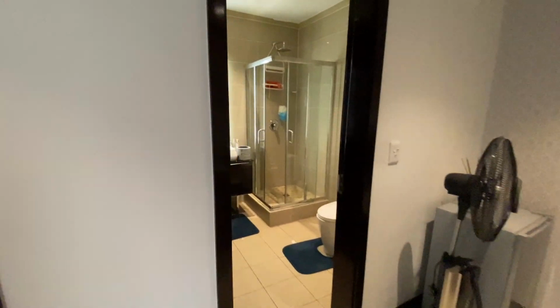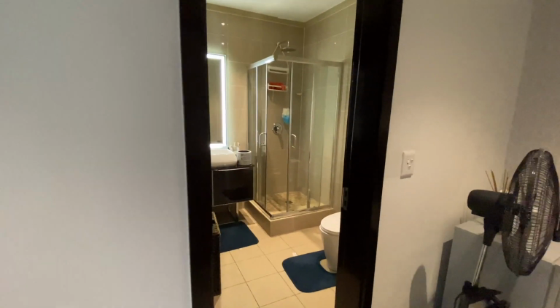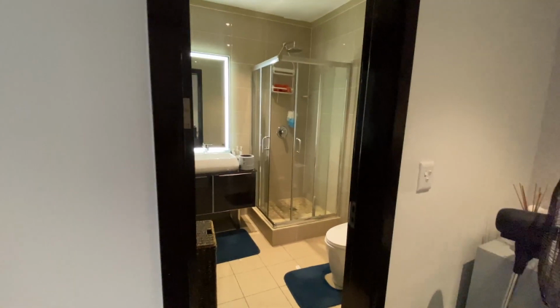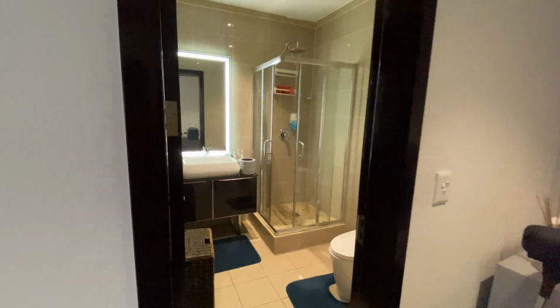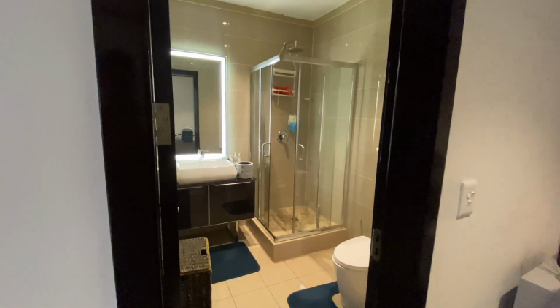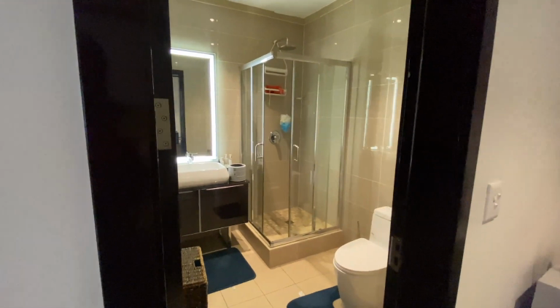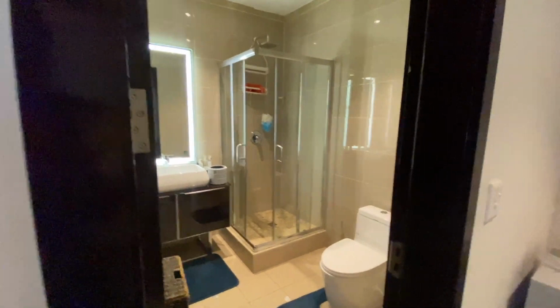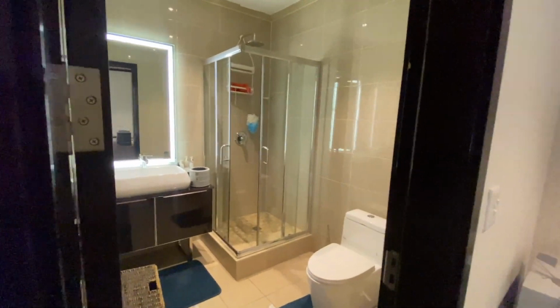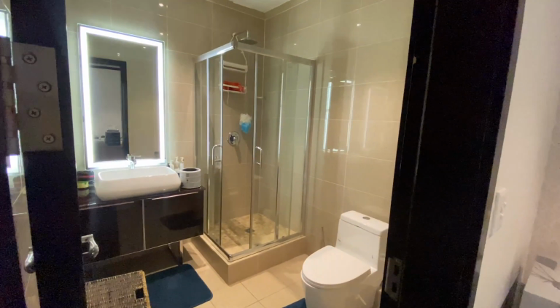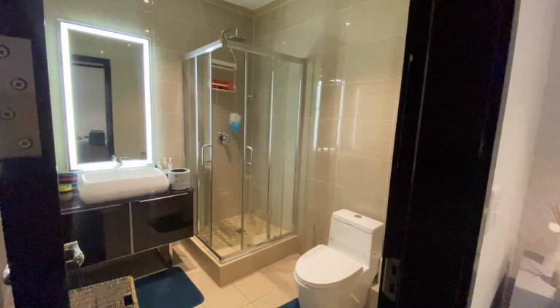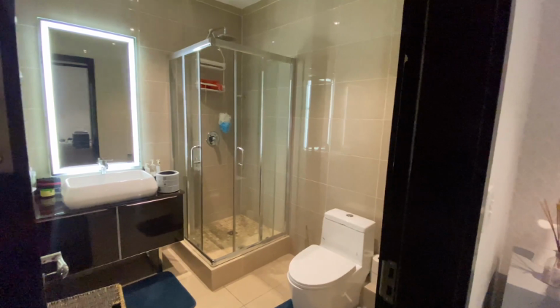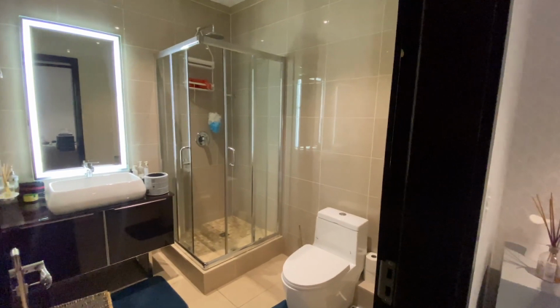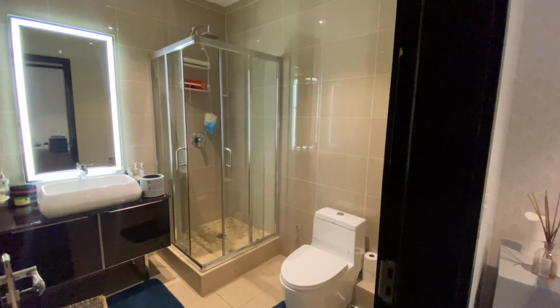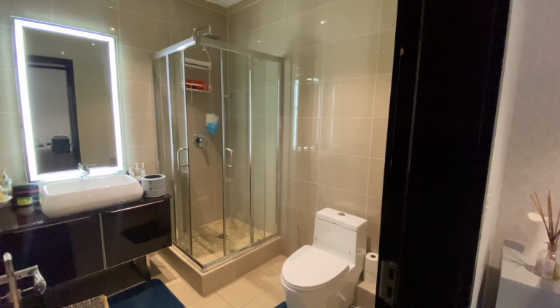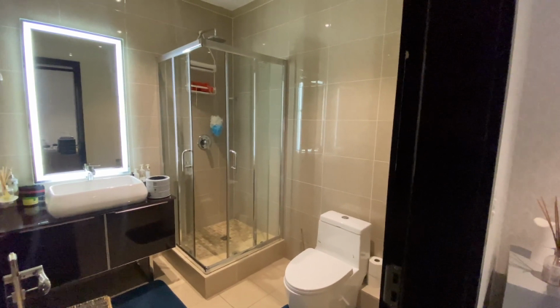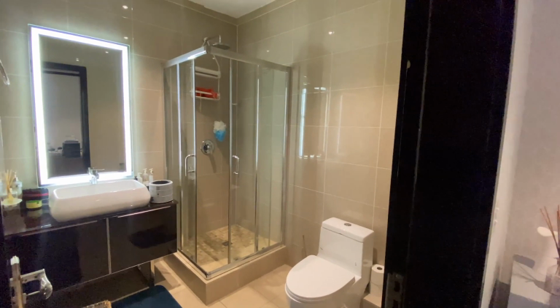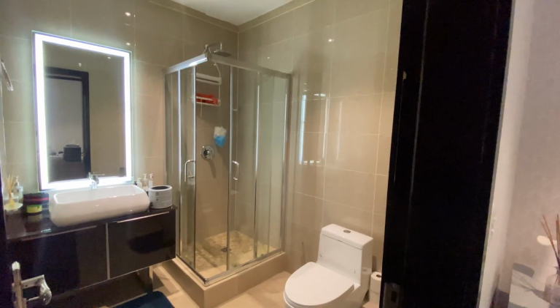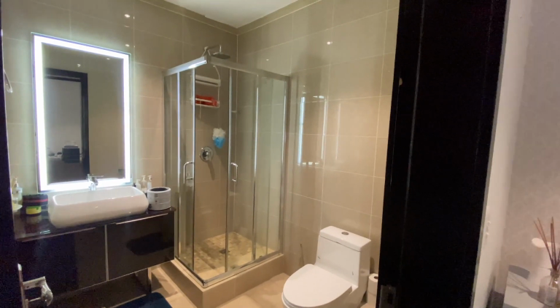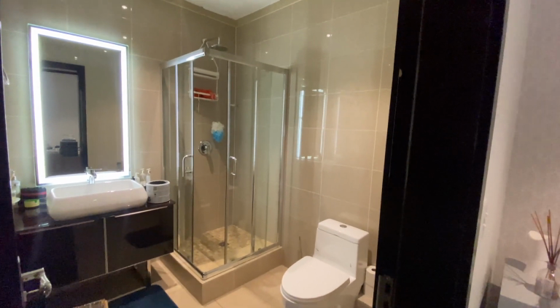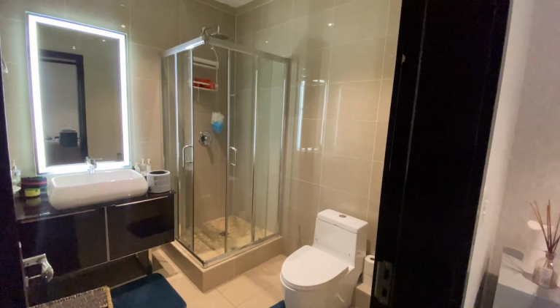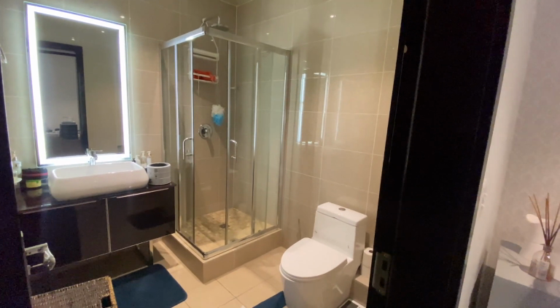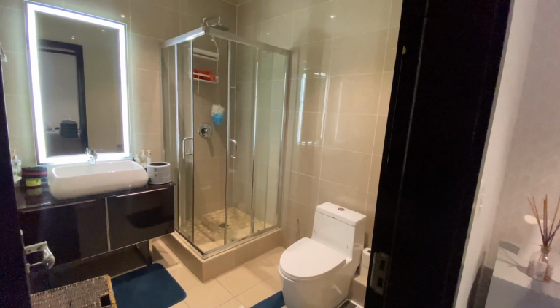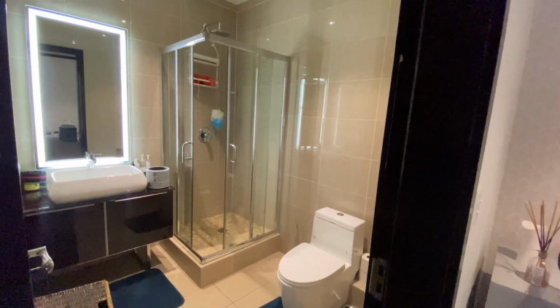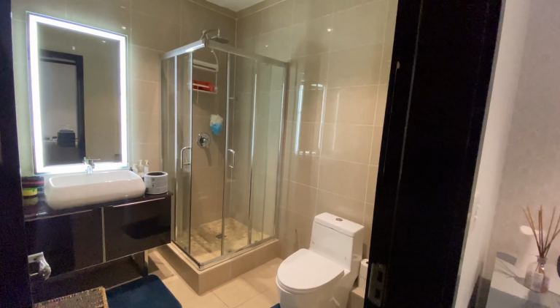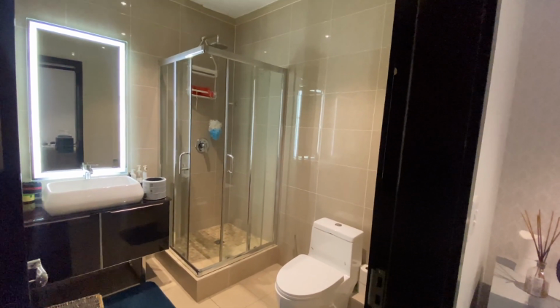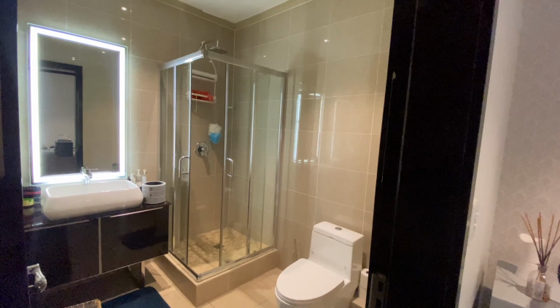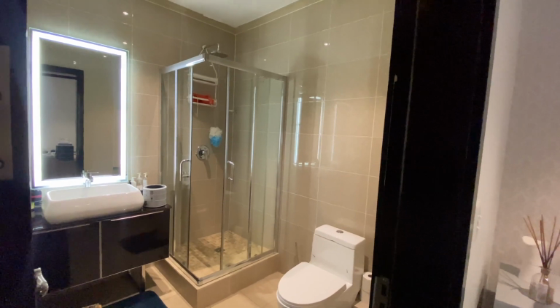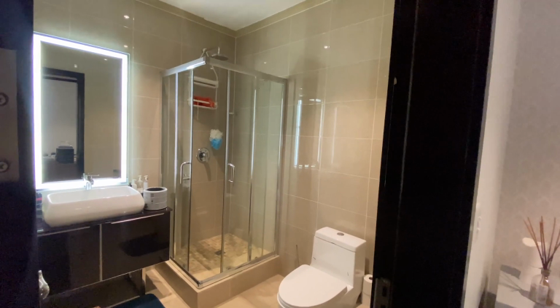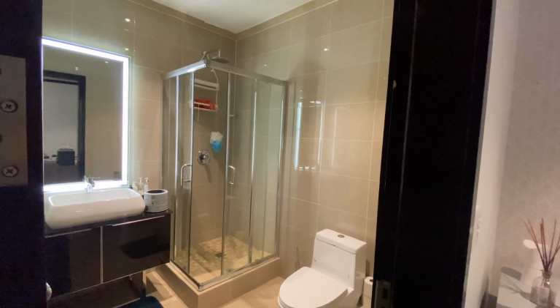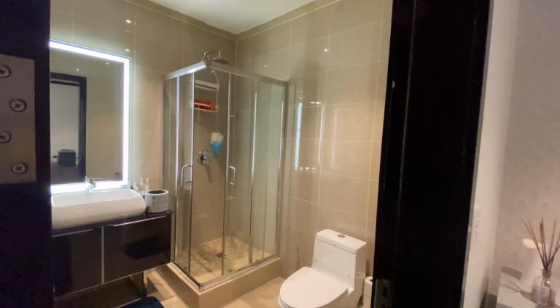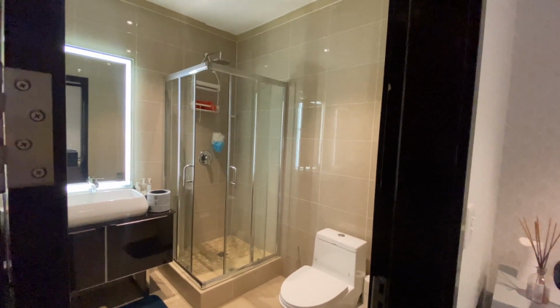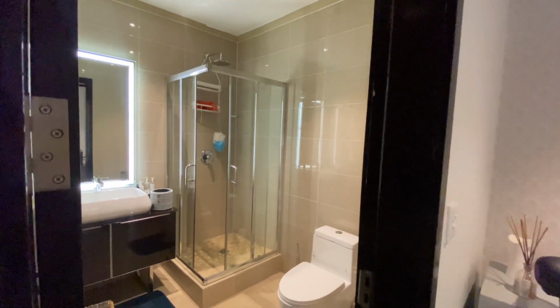...is your shower area, which is comprised of a toilet, a basin and a shower. So this would essentially service the guest rooms upstairs.